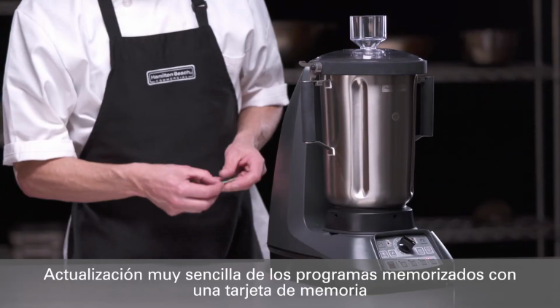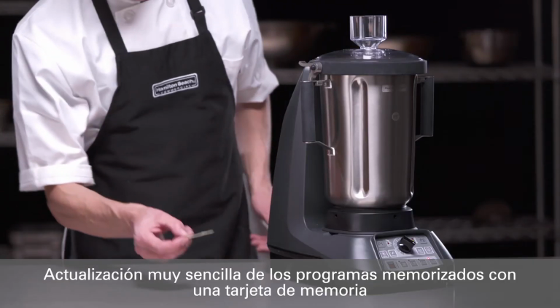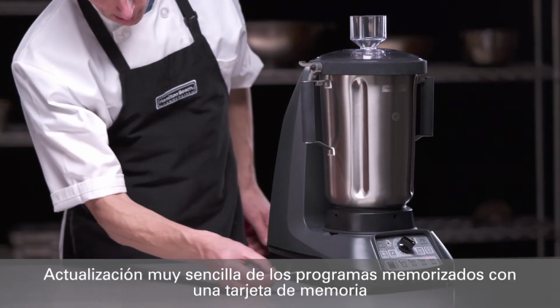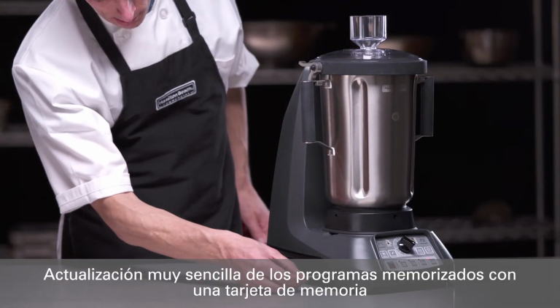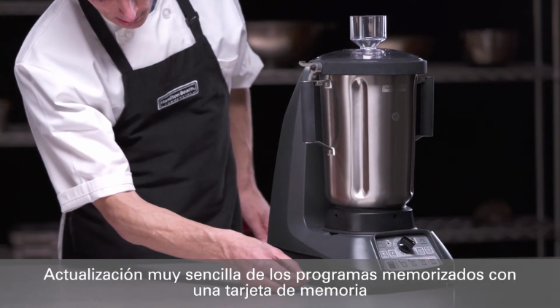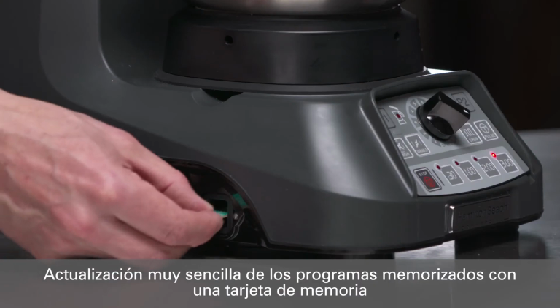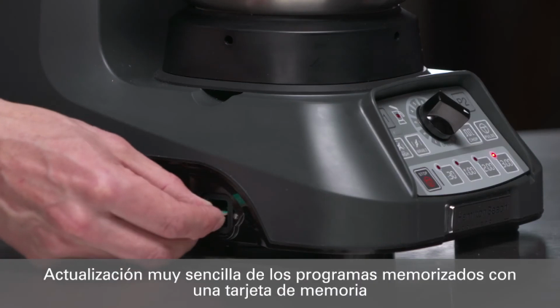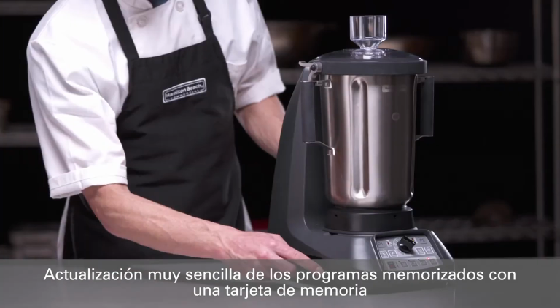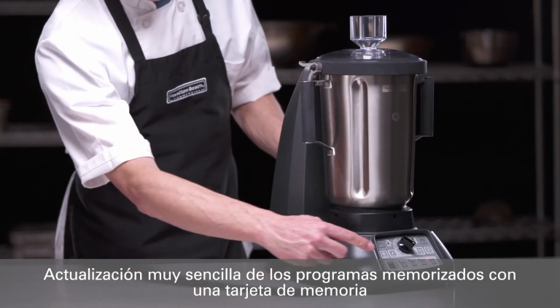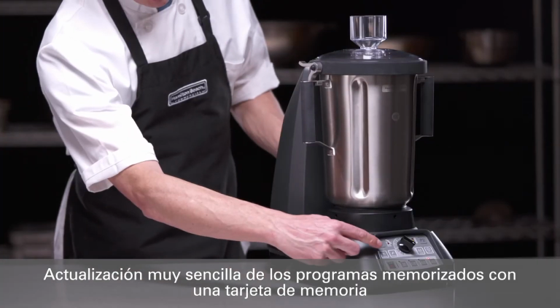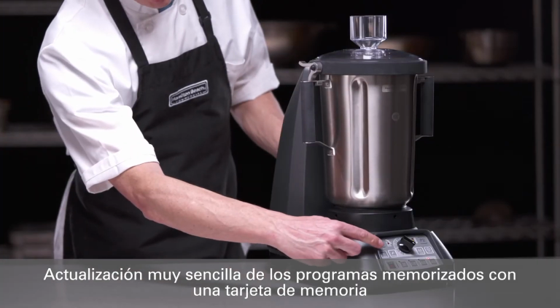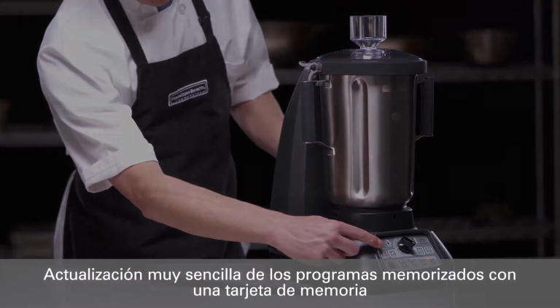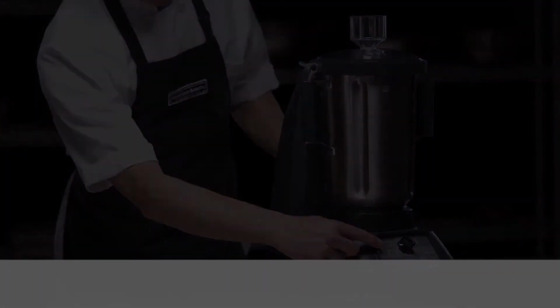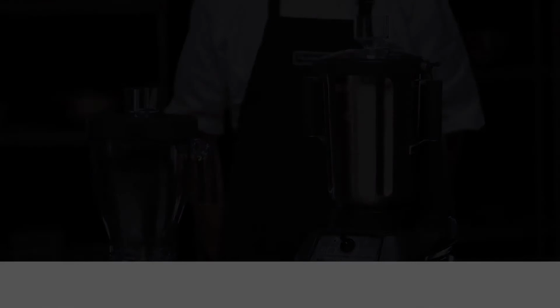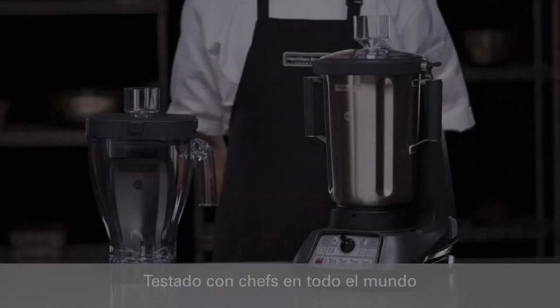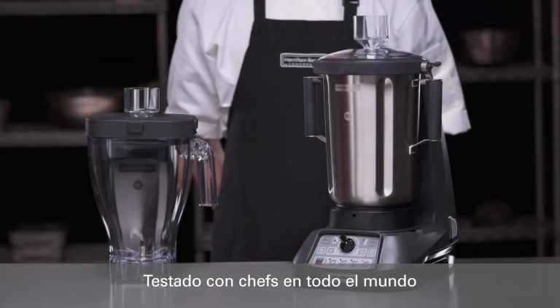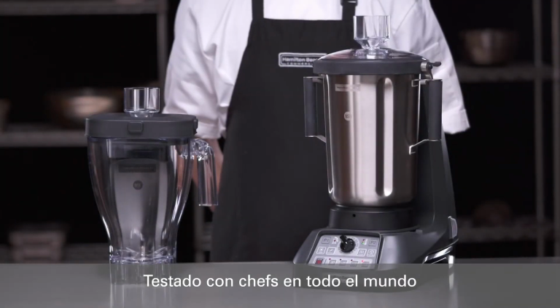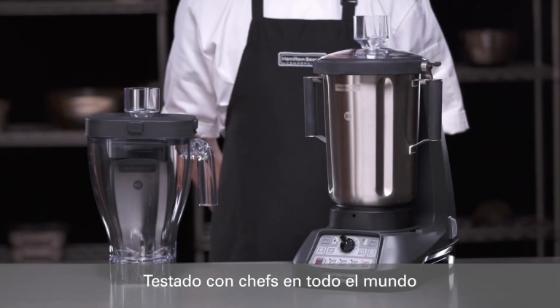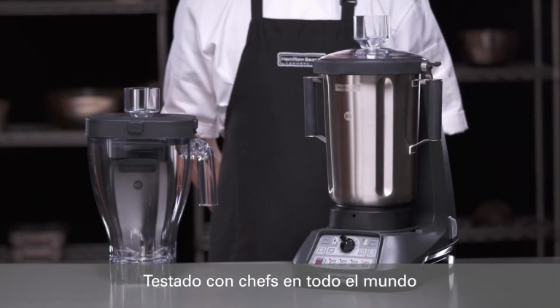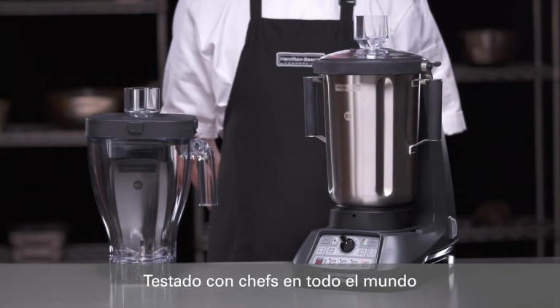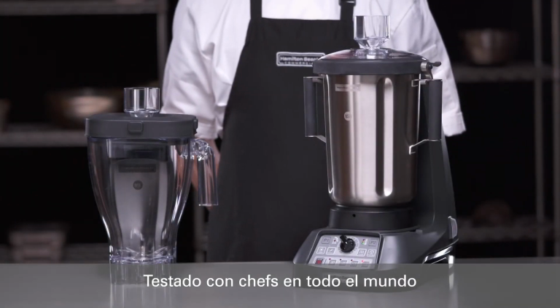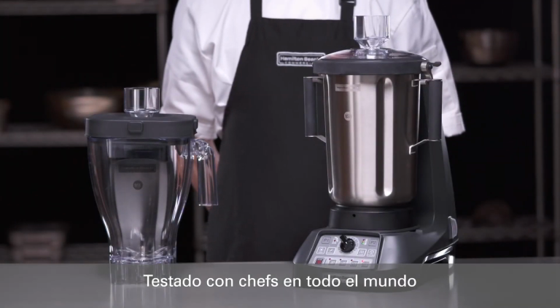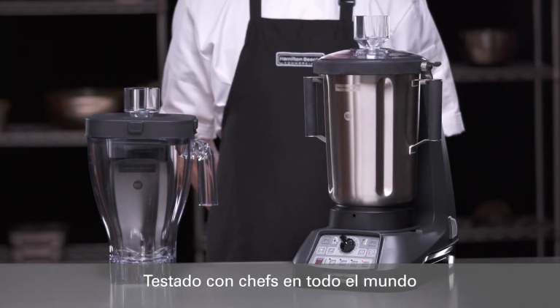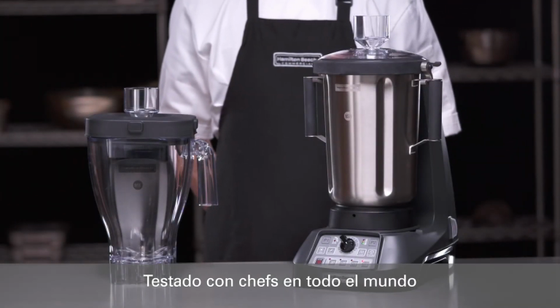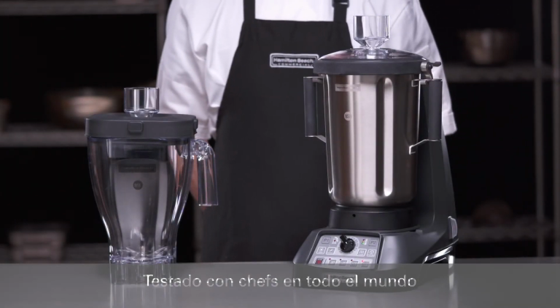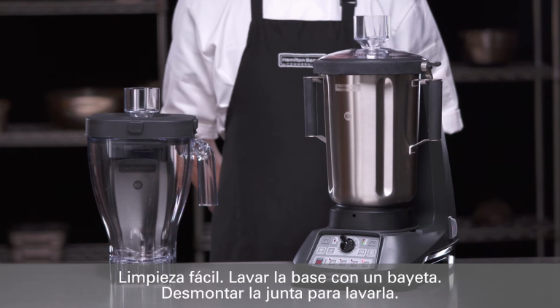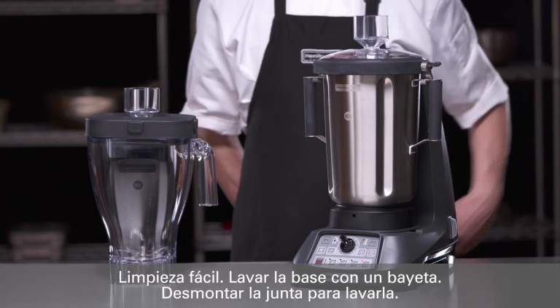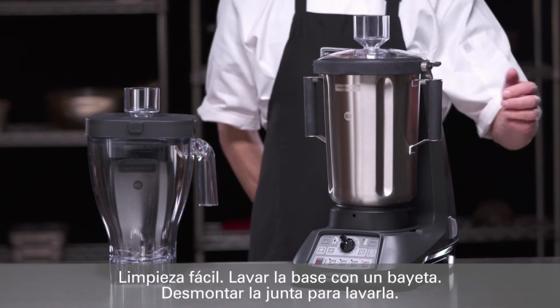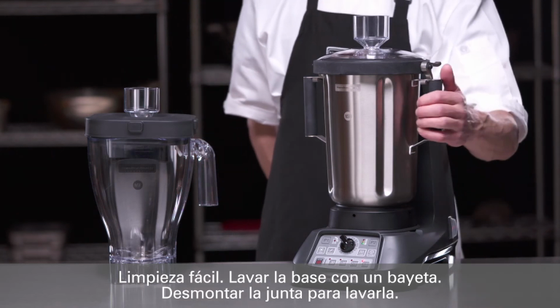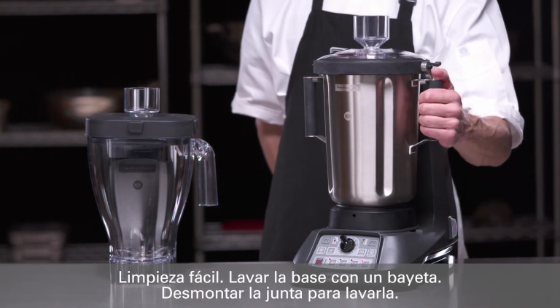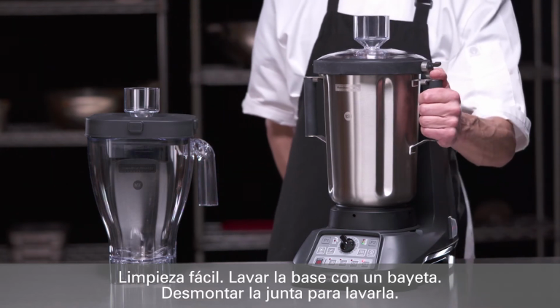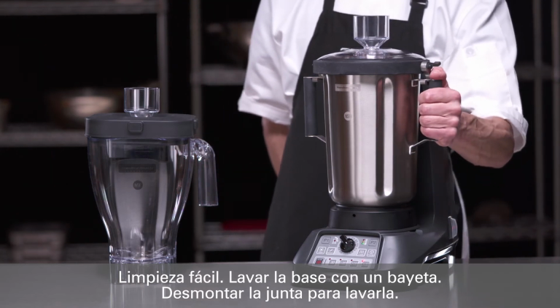And as your menu changes, program cycles are easily updated via memory card. Based on our research and direct from chefs around the globe, we specifically designed the Expediter 1100 series to be as easy to clean as possible.